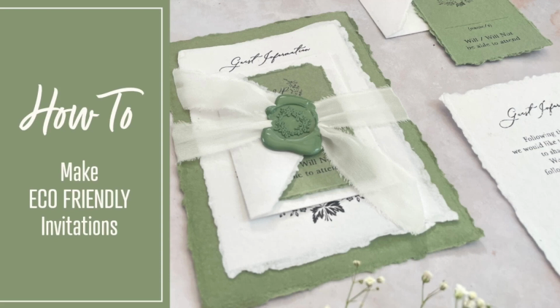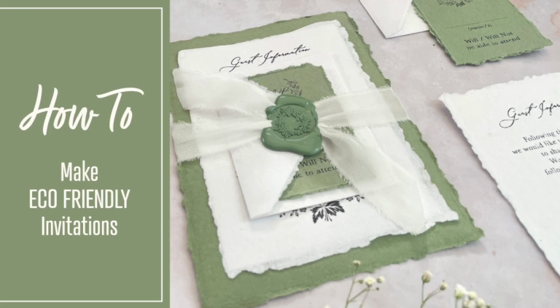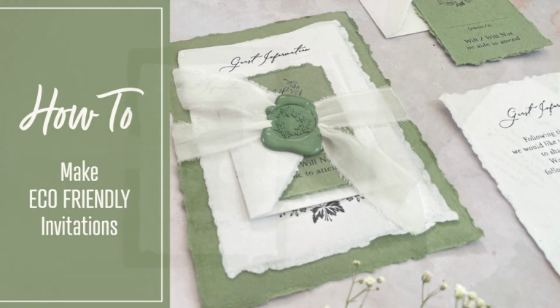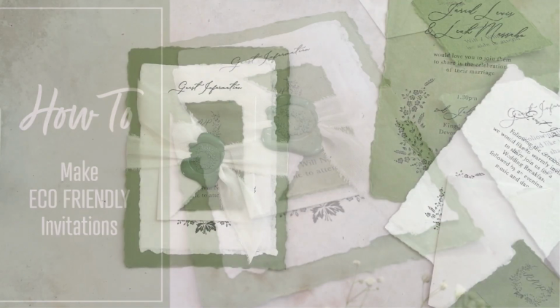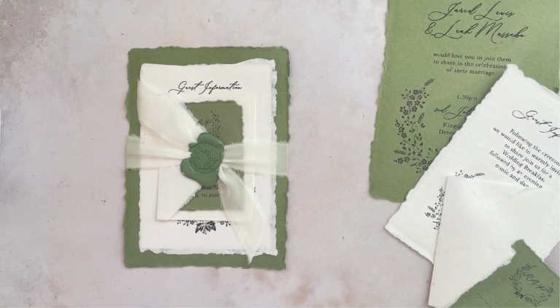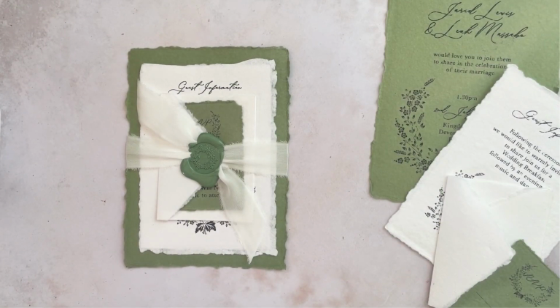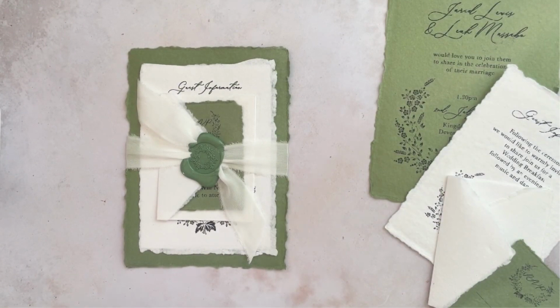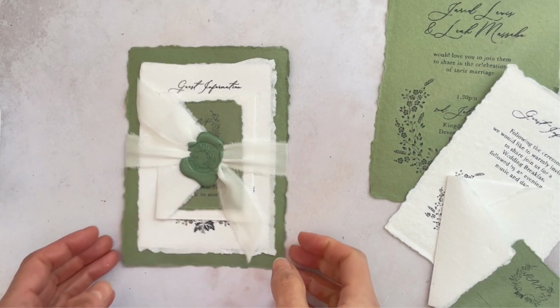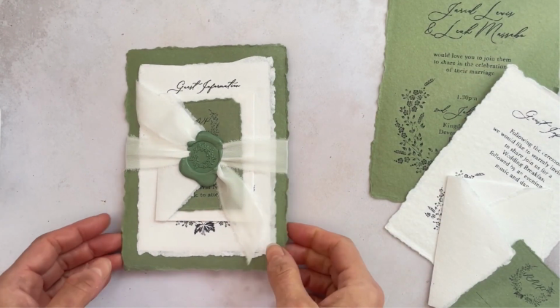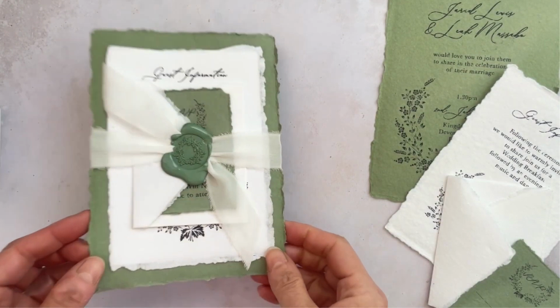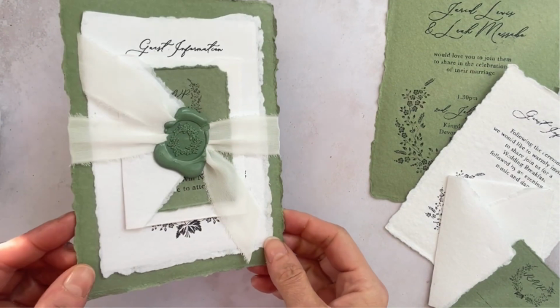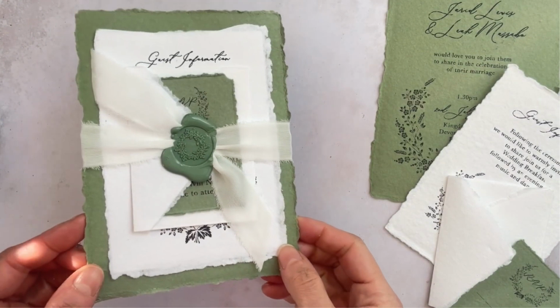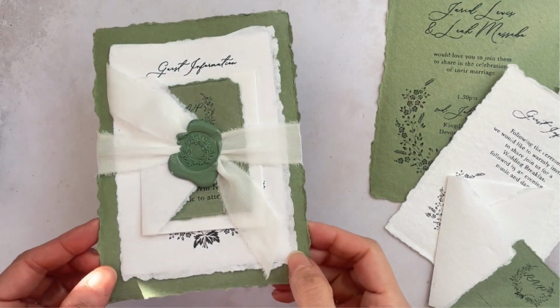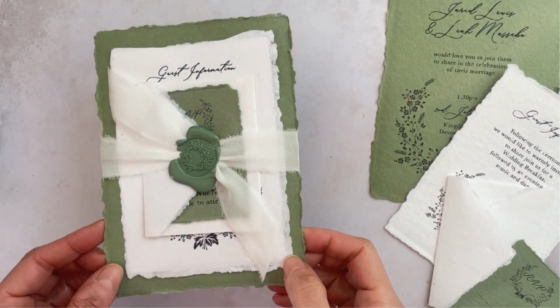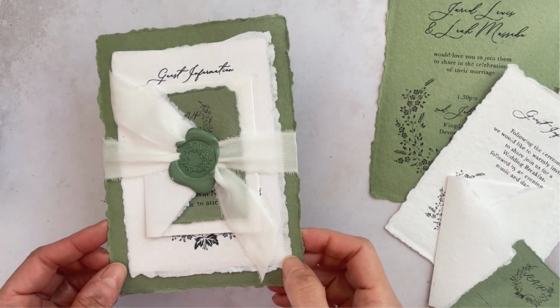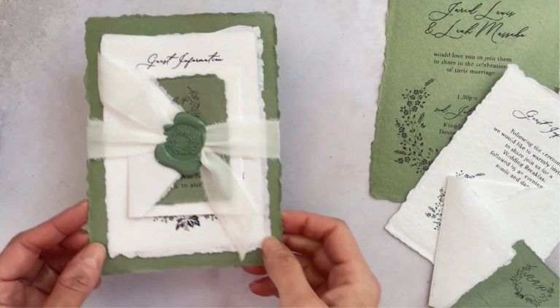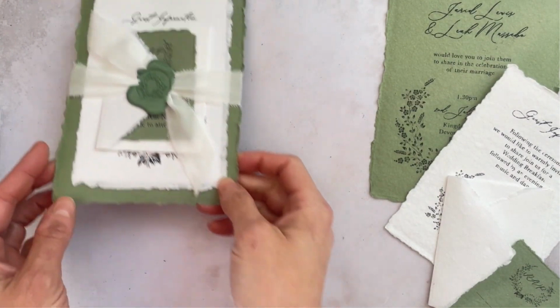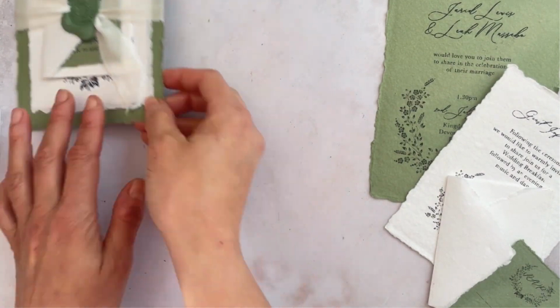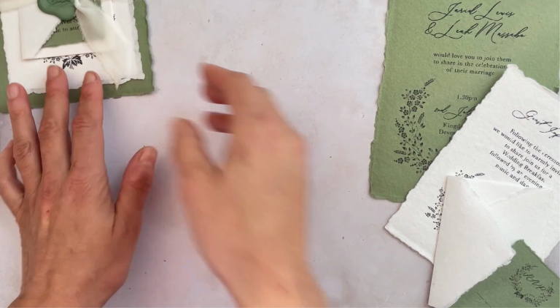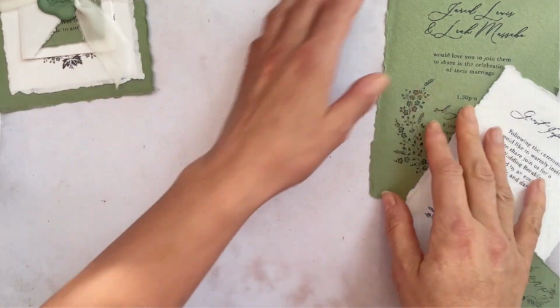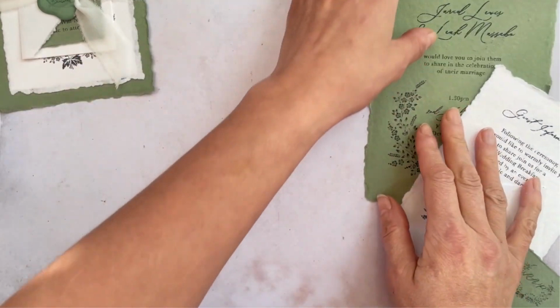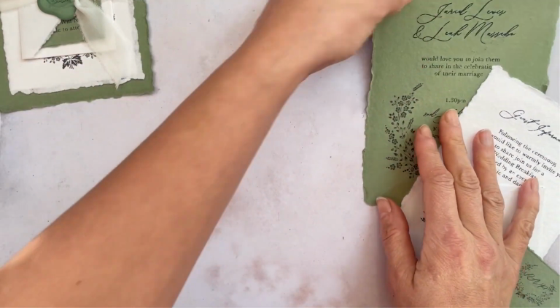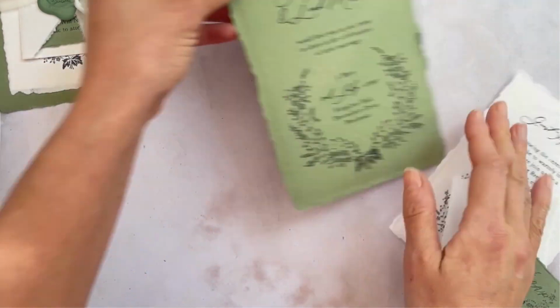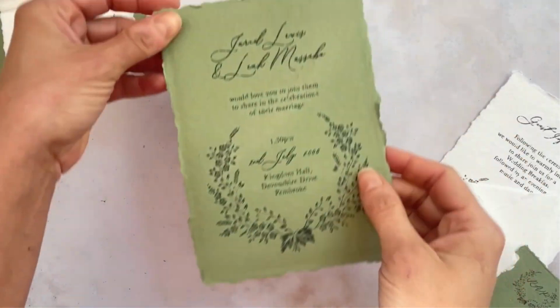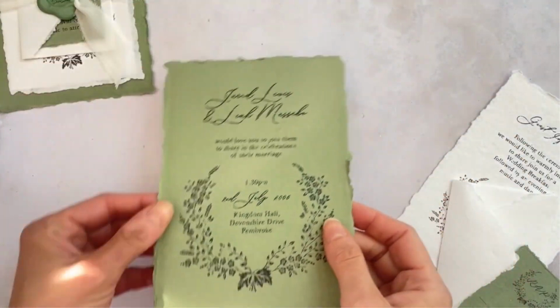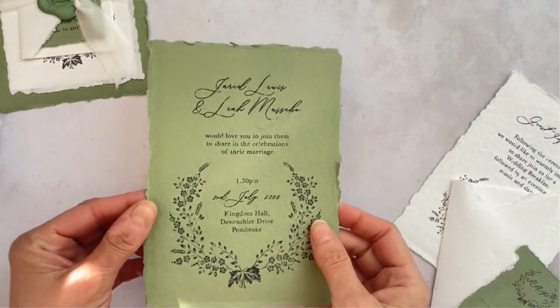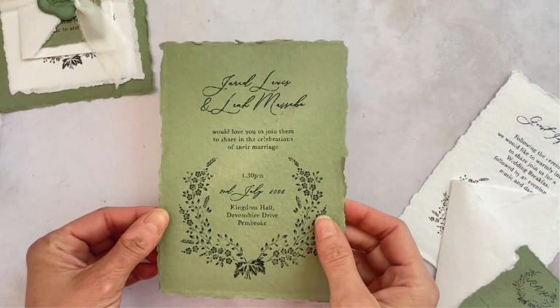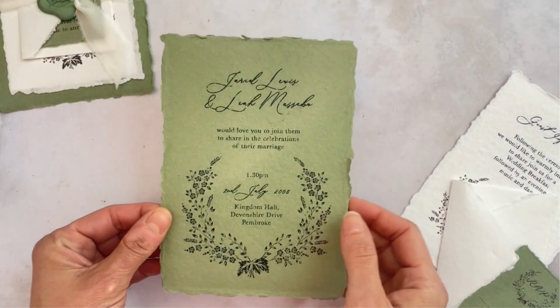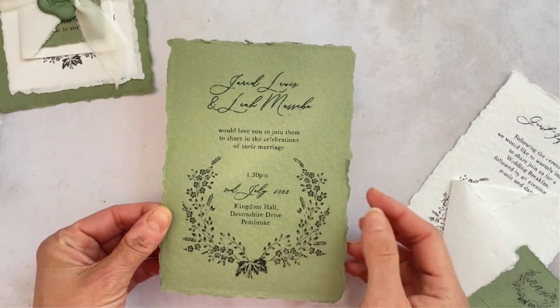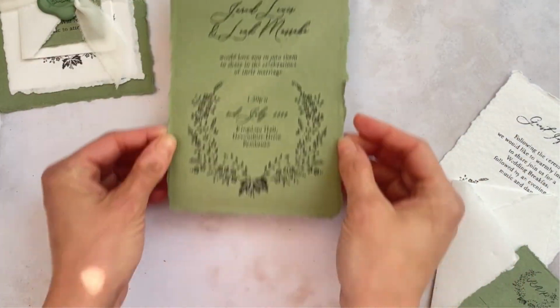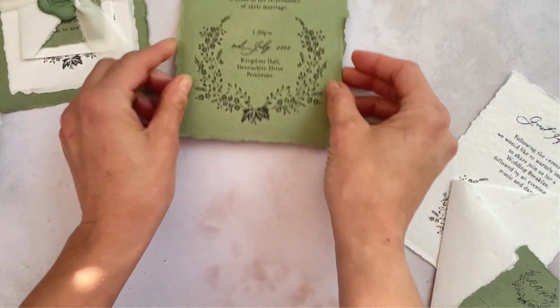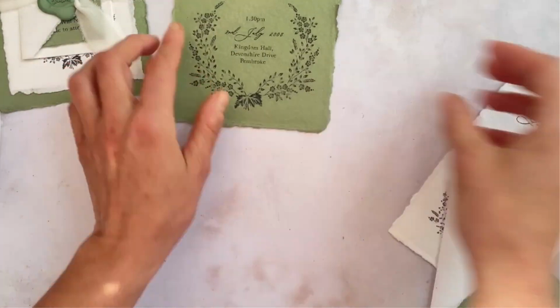Hi, this is Leah from Imagine DIY and I've just finished designing this really pretty handmade paper invitation and wanted to show you how to make it.